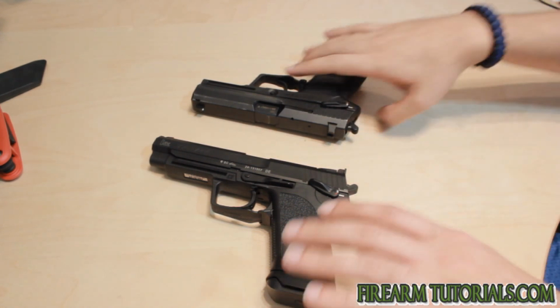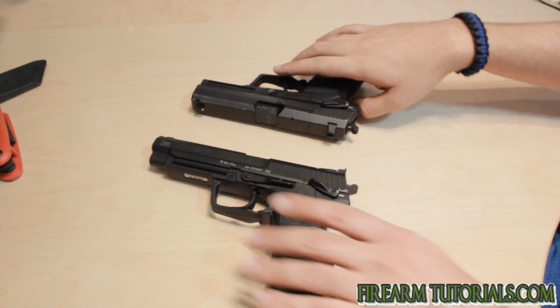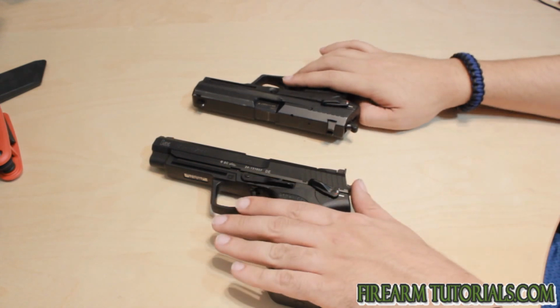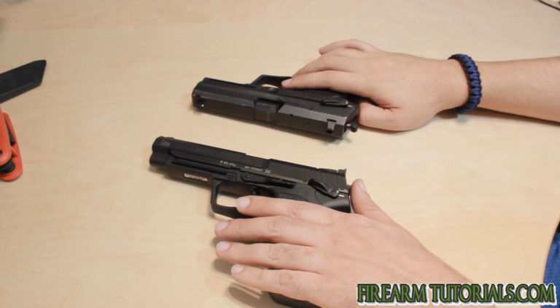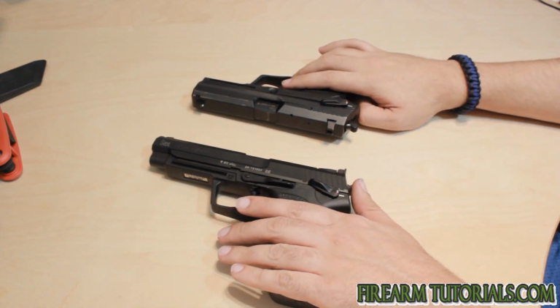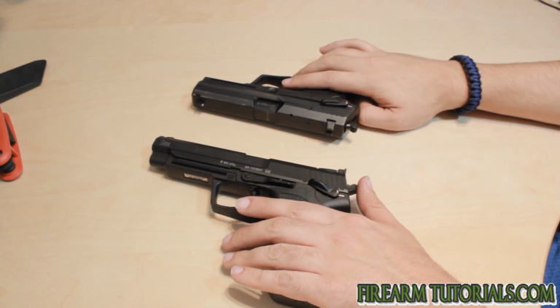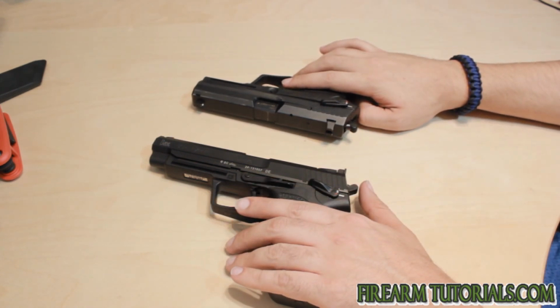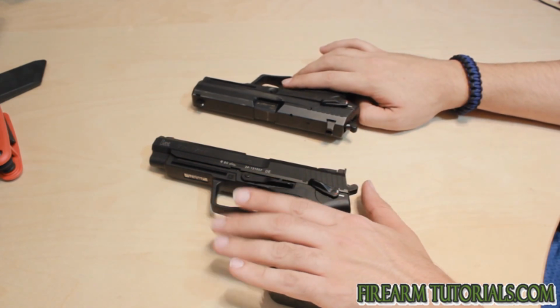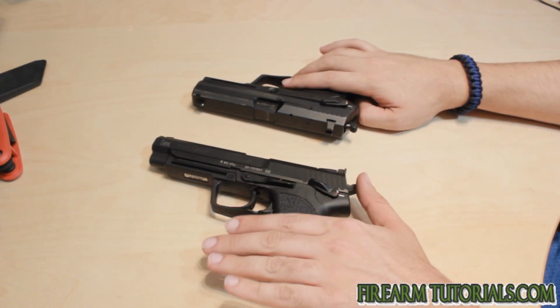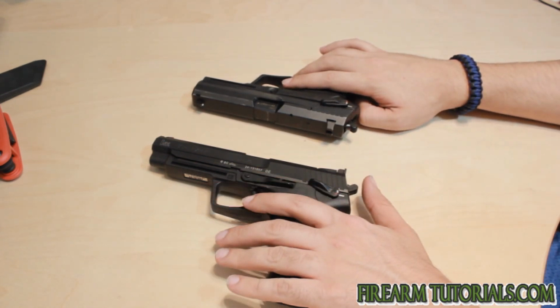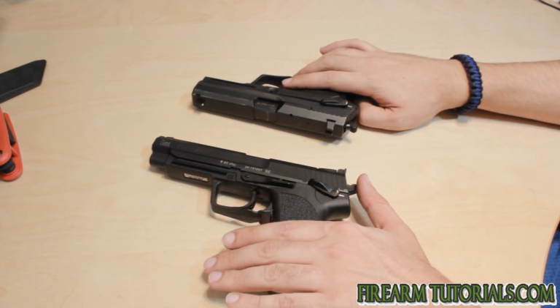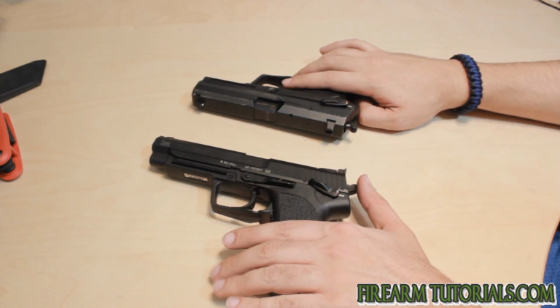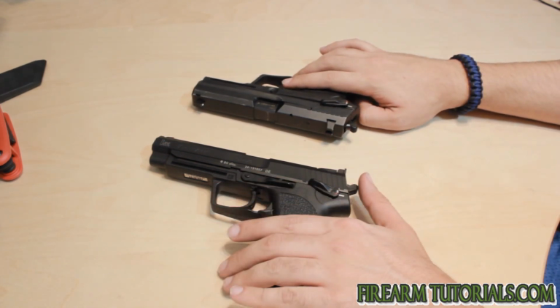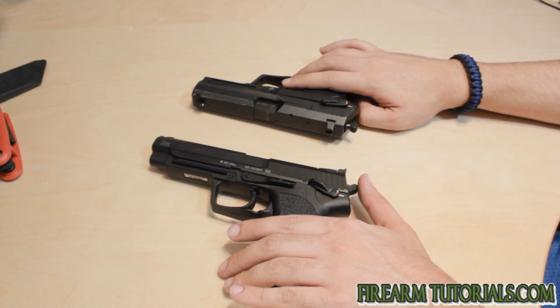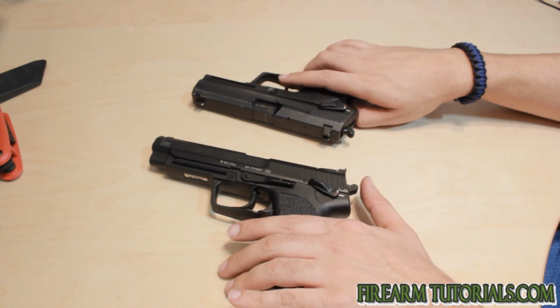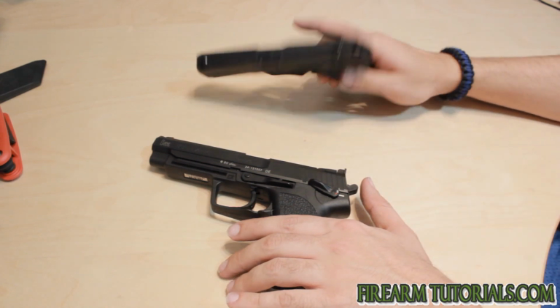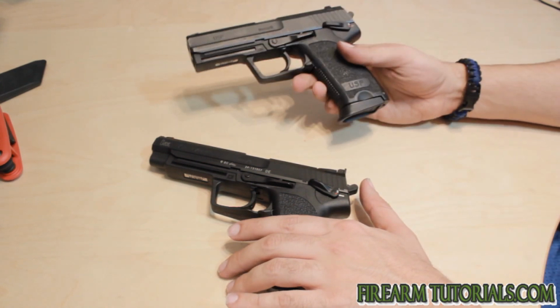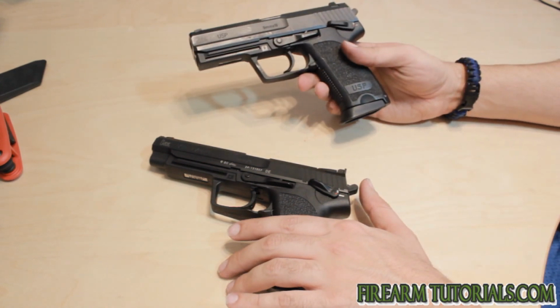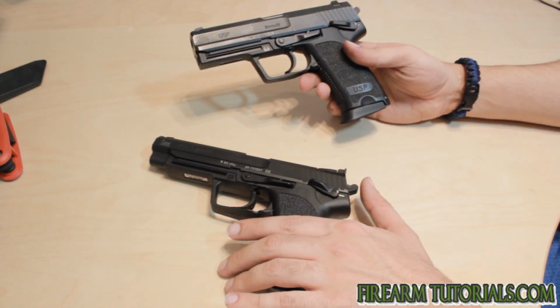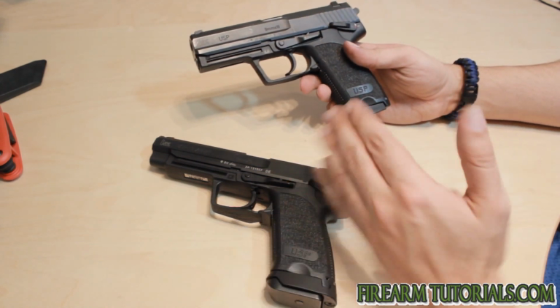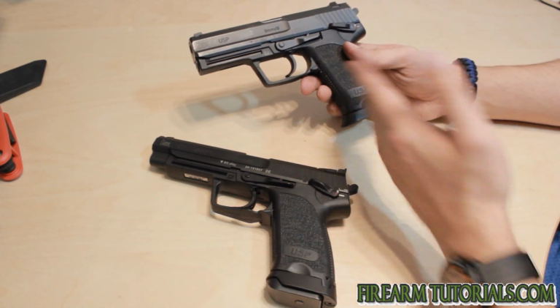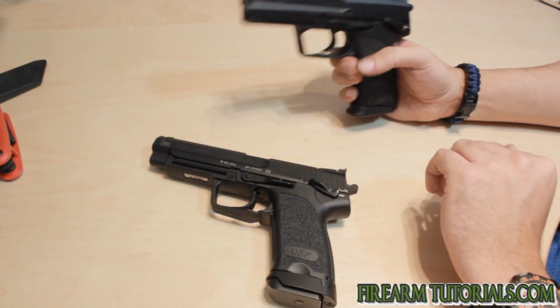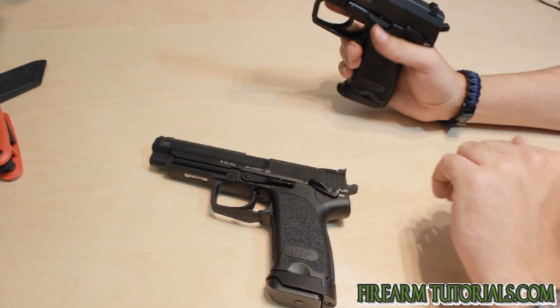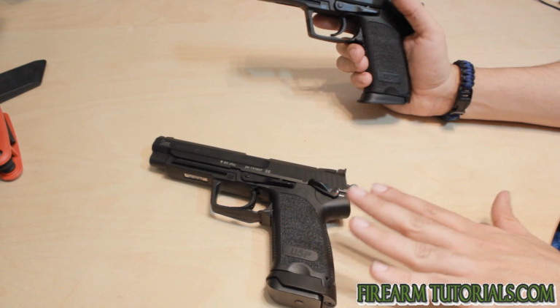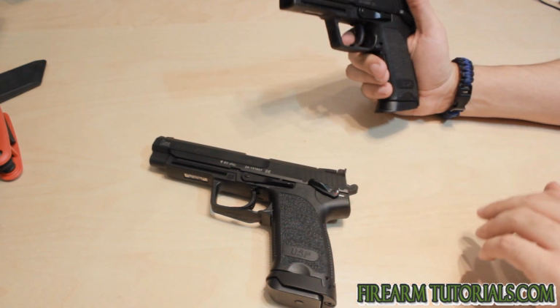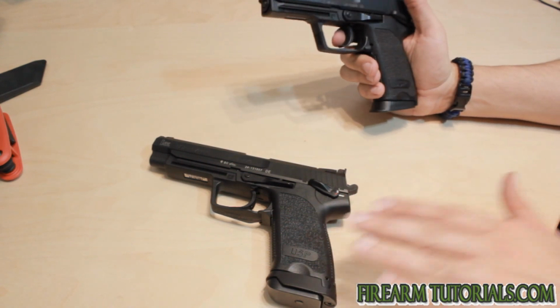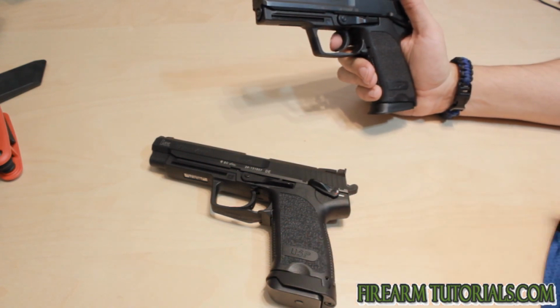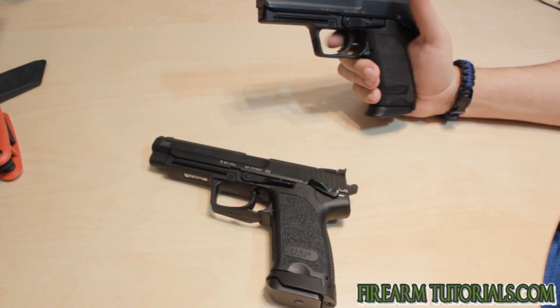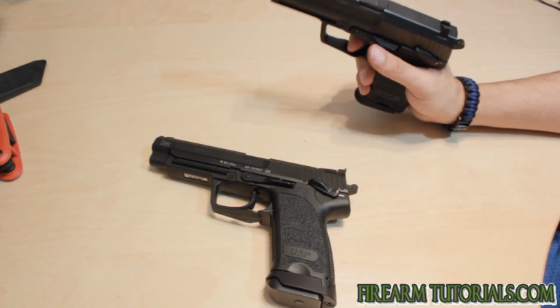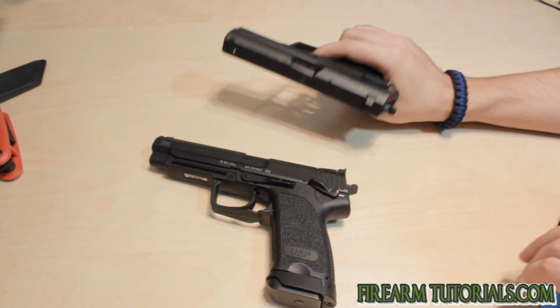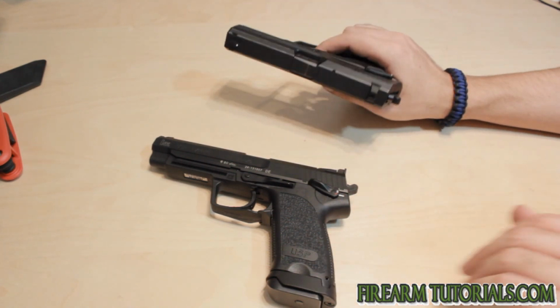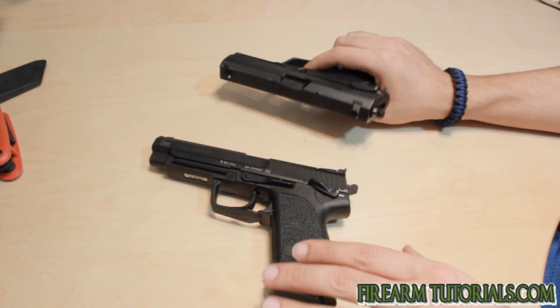What I've got here is a USP Expert in 9mm — this comes from the factory with a match trigger. And then I've got just a standard USP 9, which does not have the match trigger. So we'll take a look at the trigger pulls and the differences between the two.